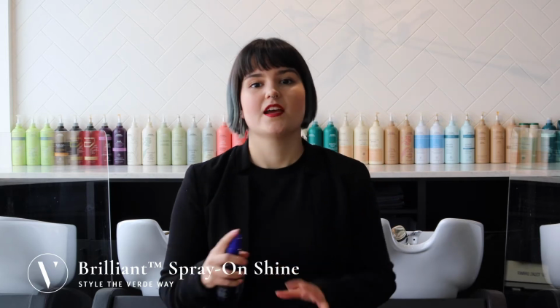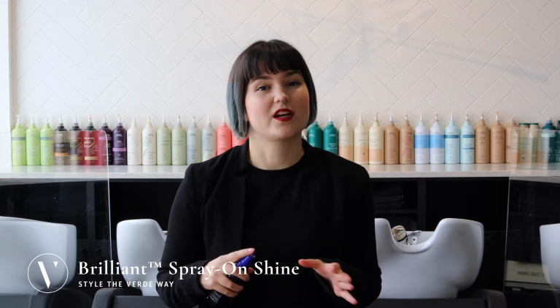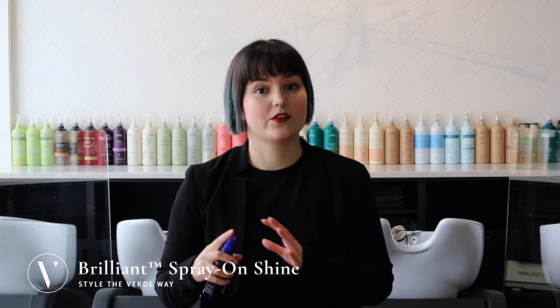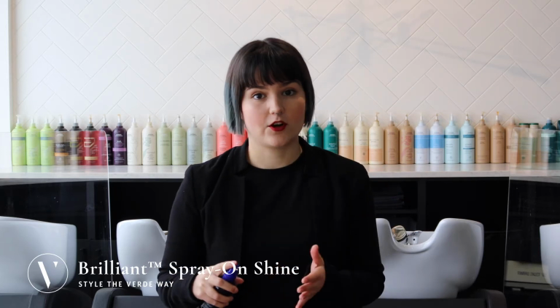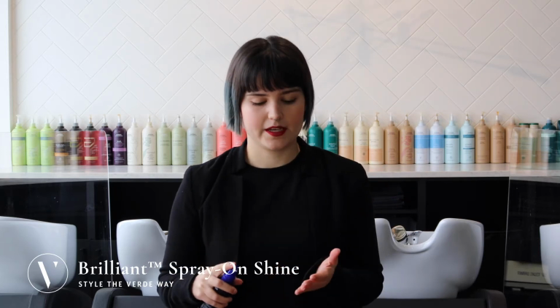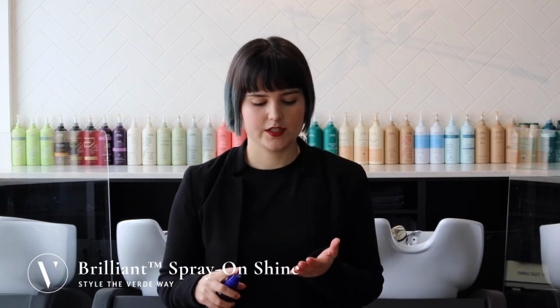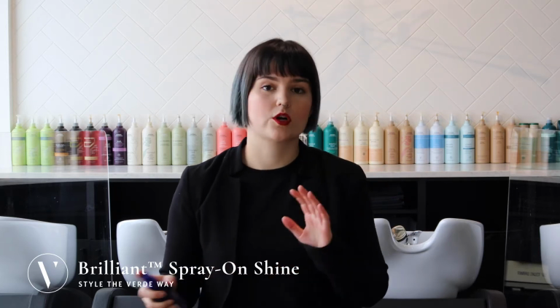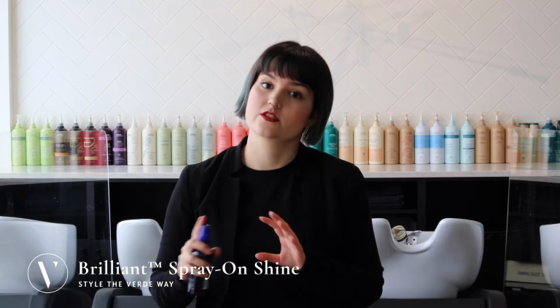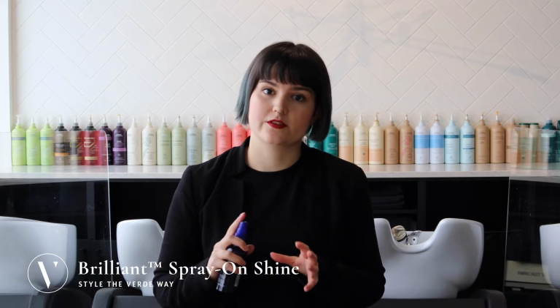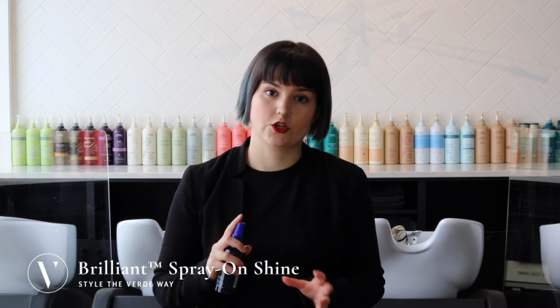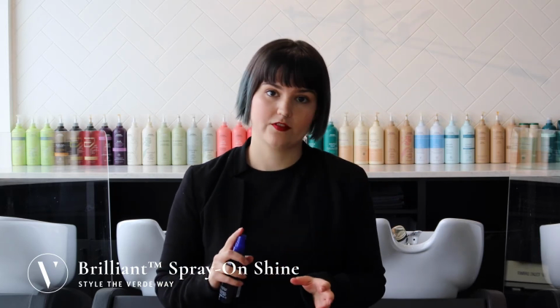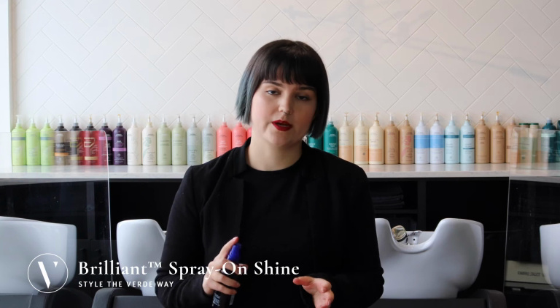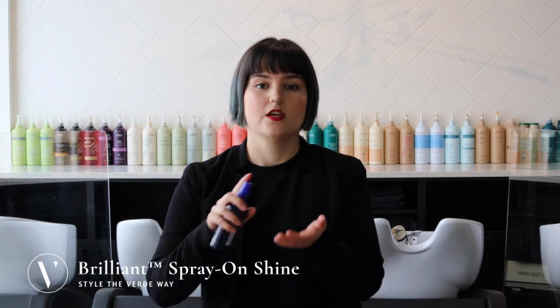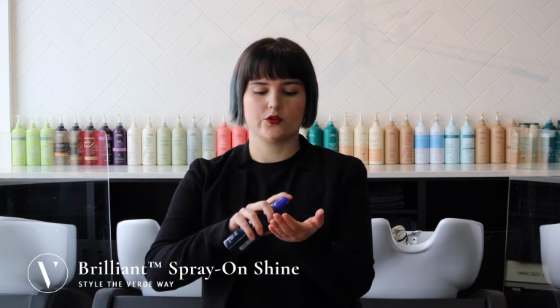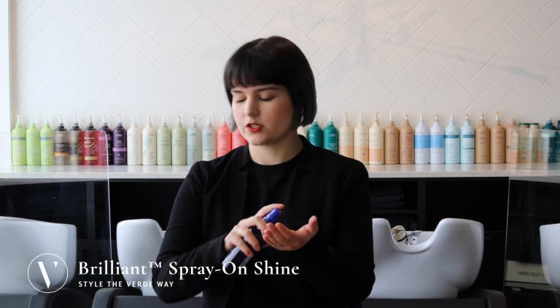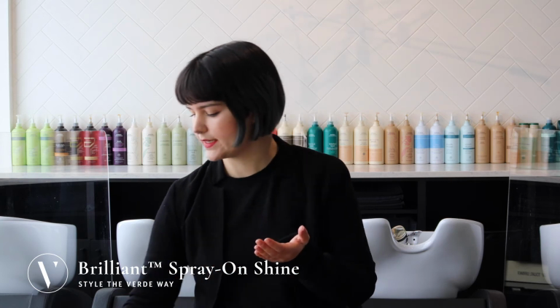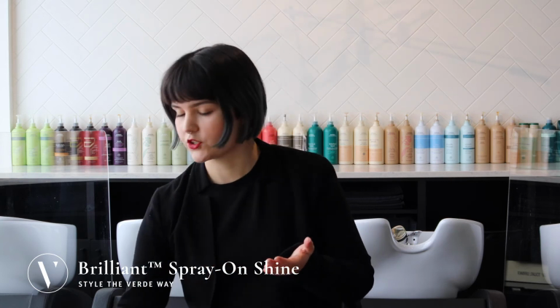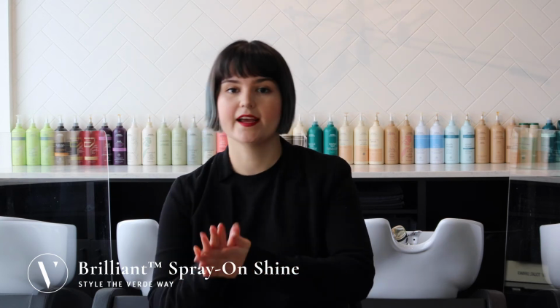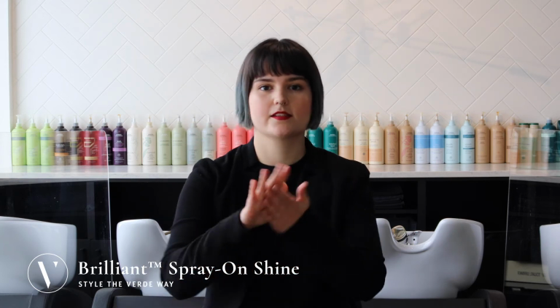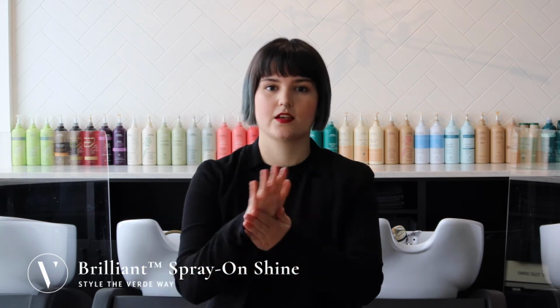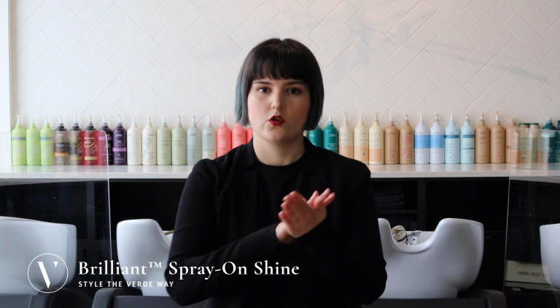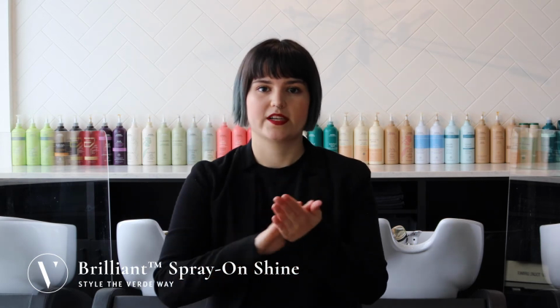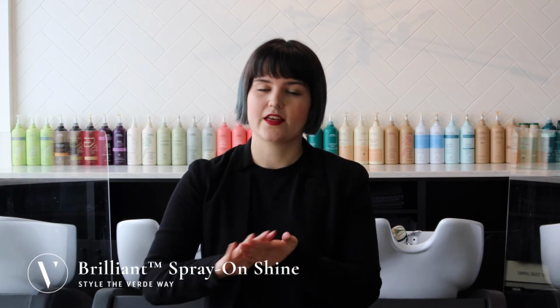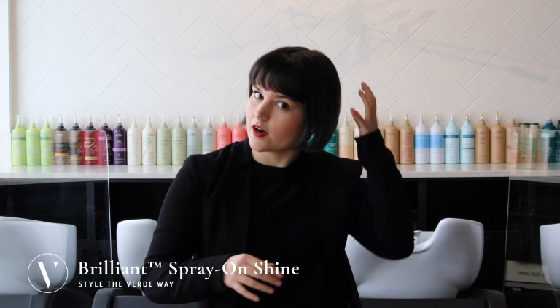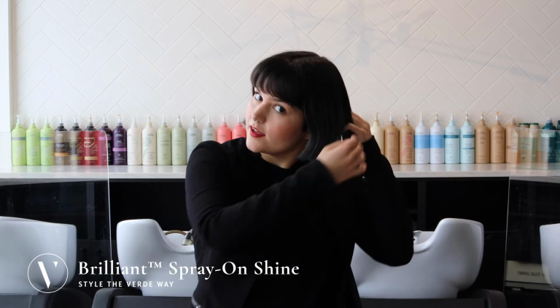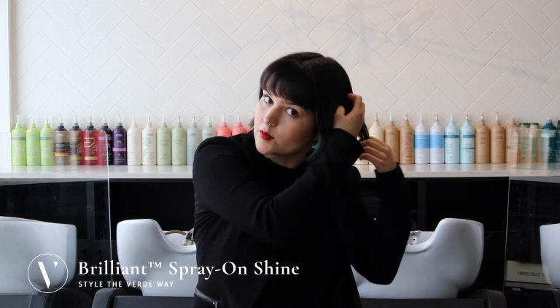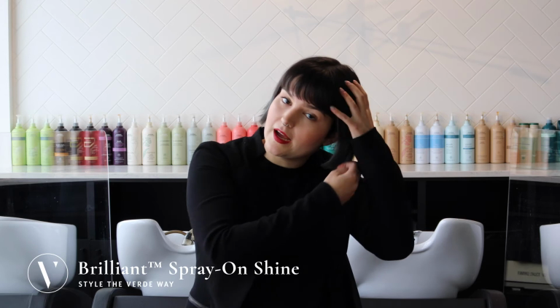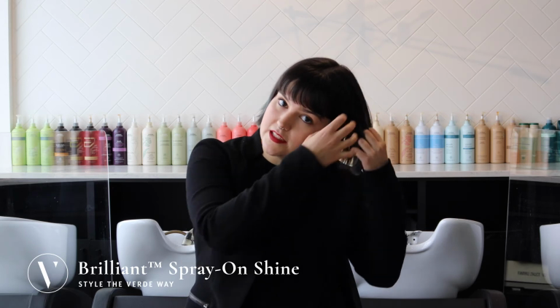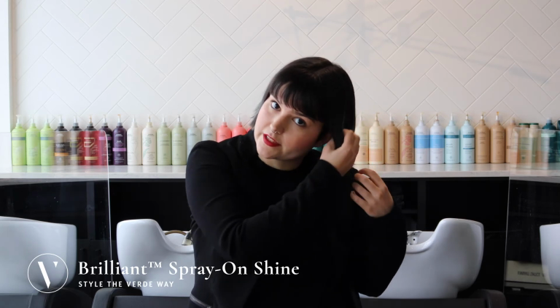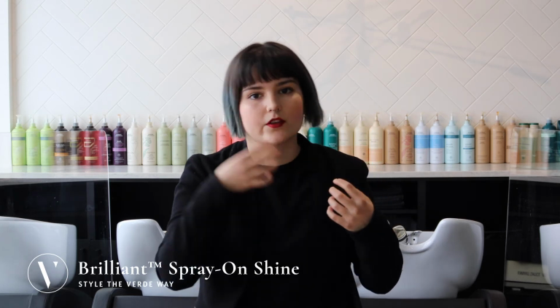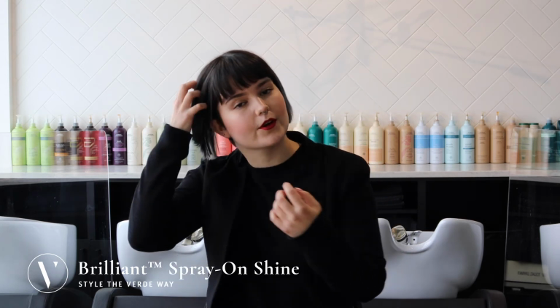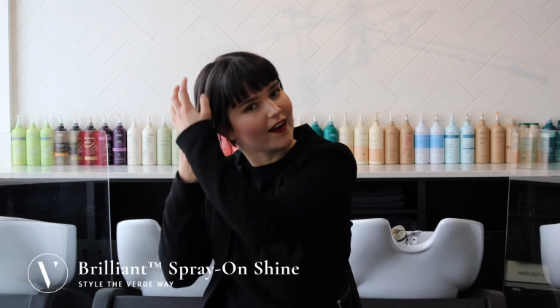If you're wanting a bit of a lighter application, or to specifically target flyaways, you need a couple sprays into your hands, work it together, and apply evenly throughout your hair.